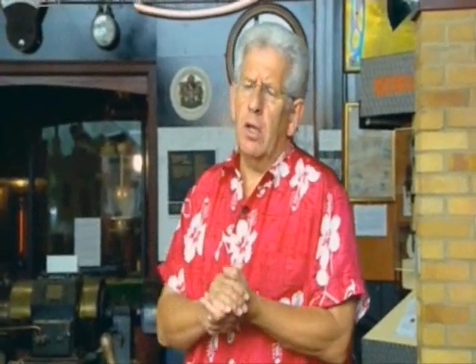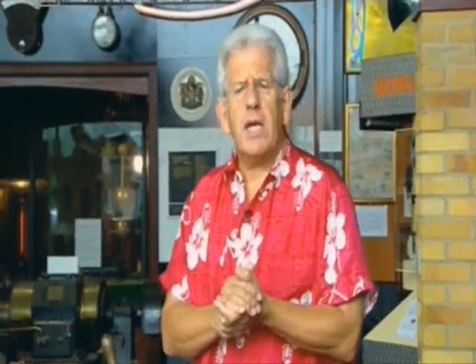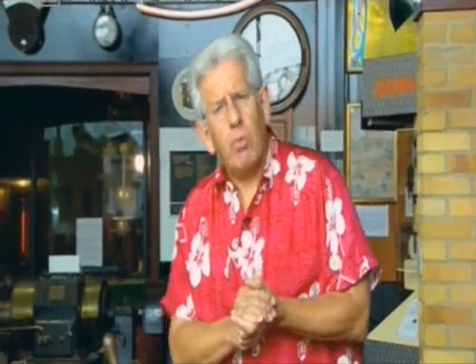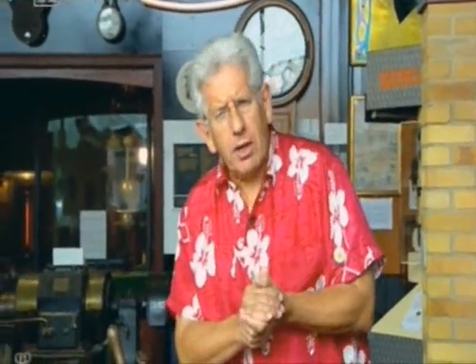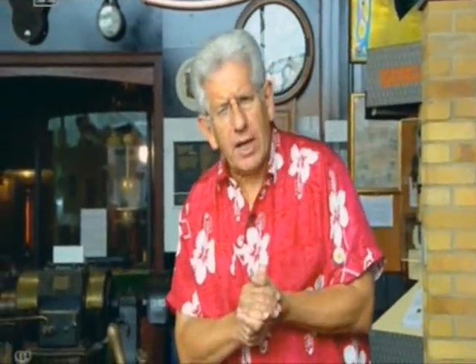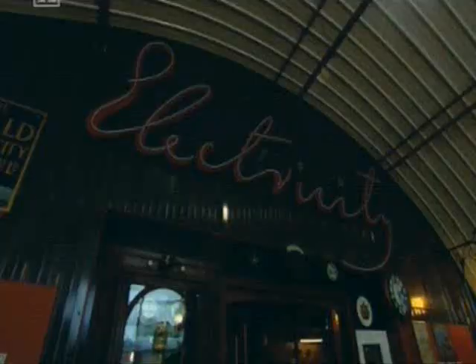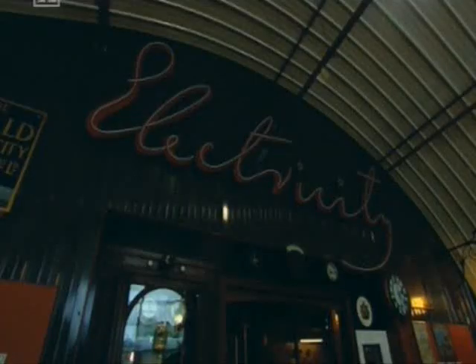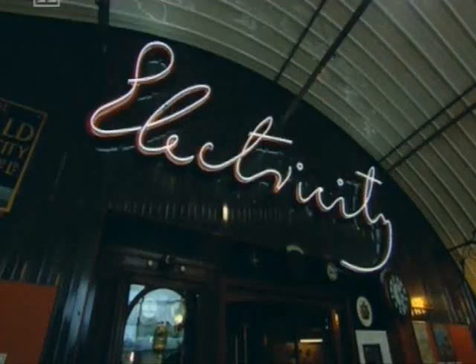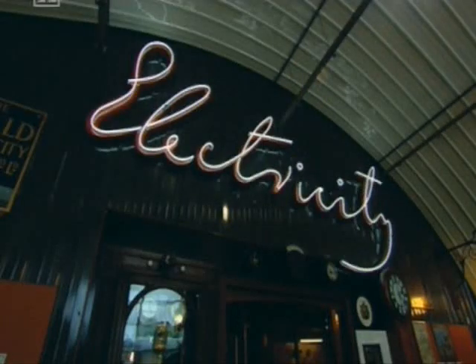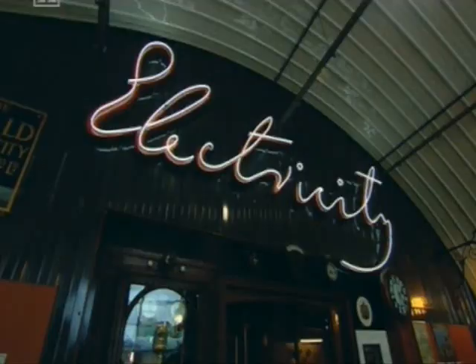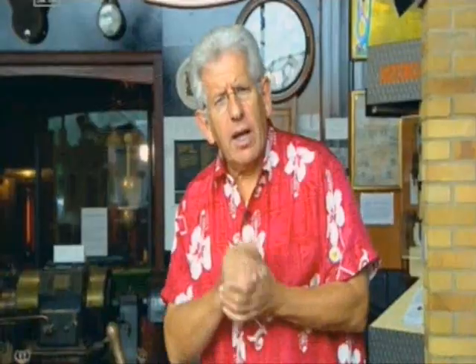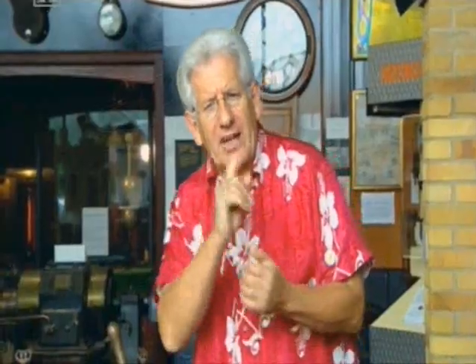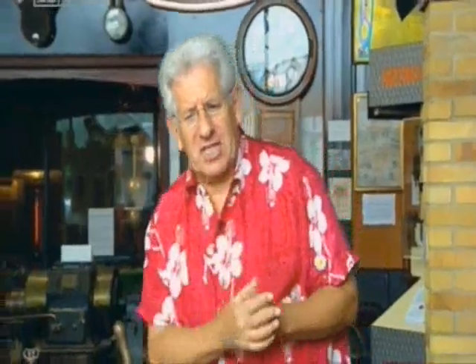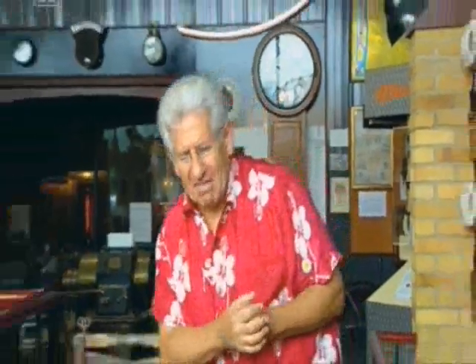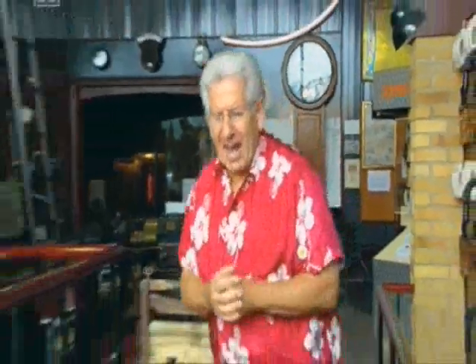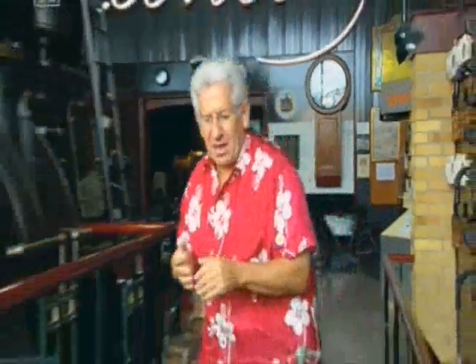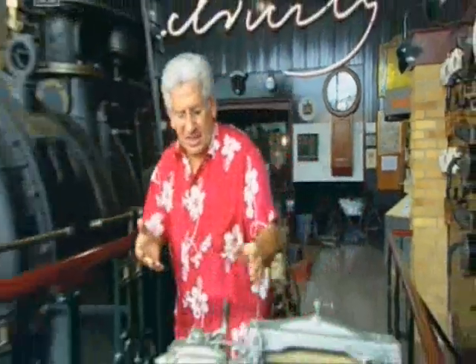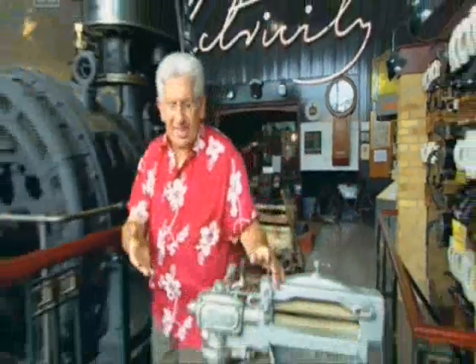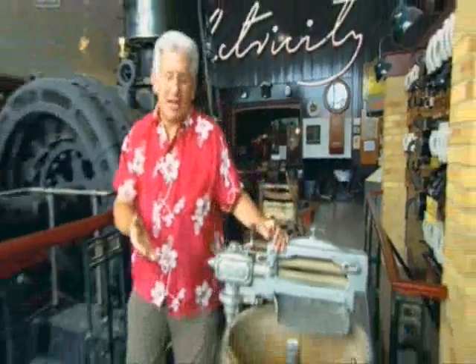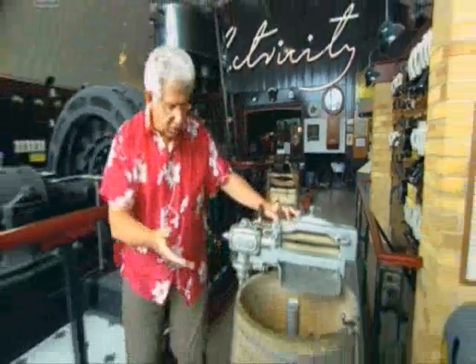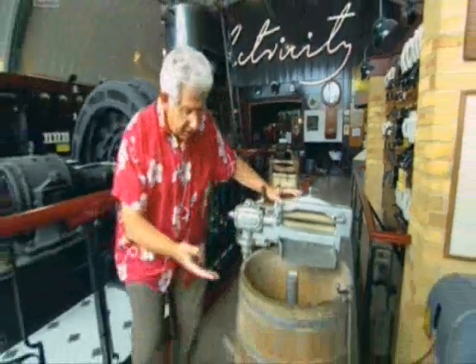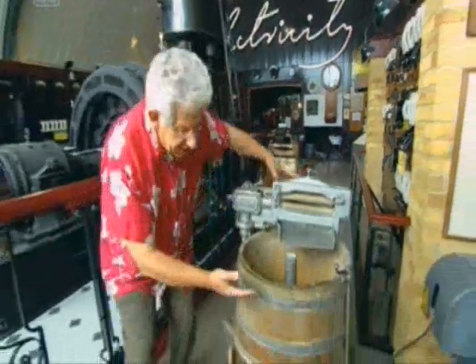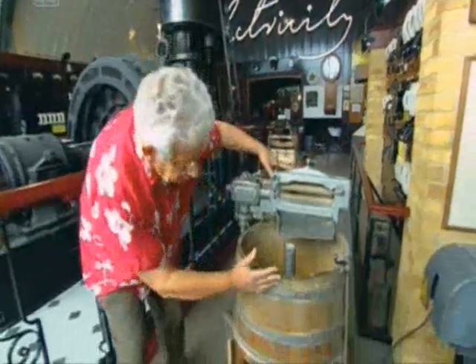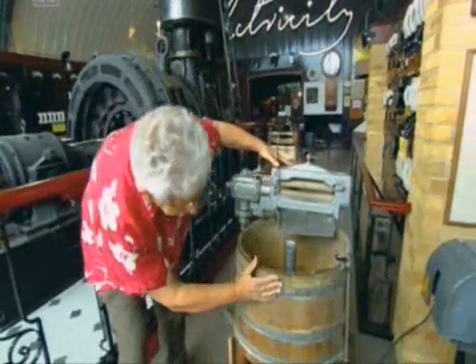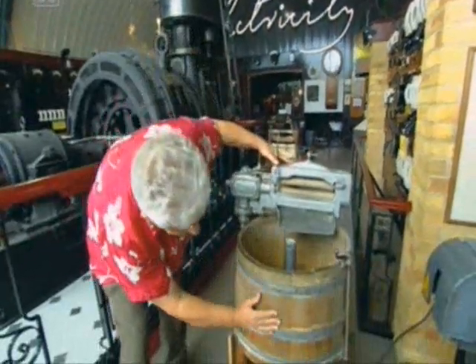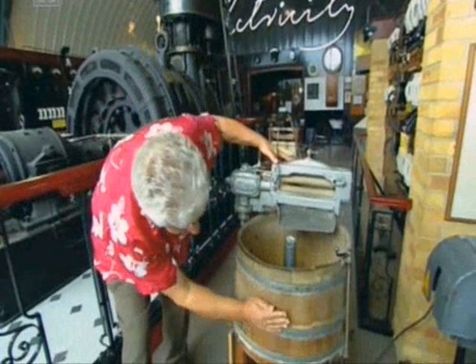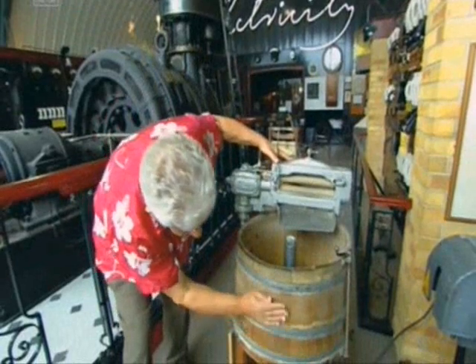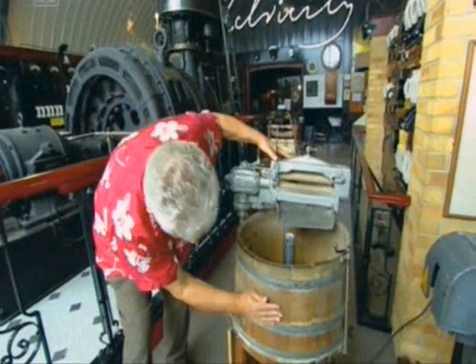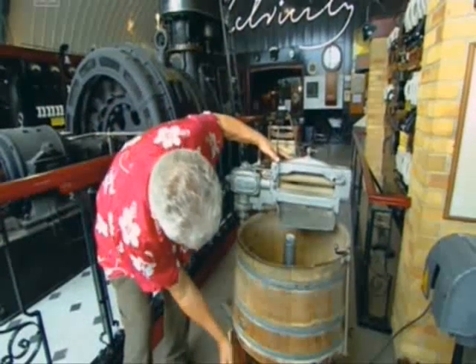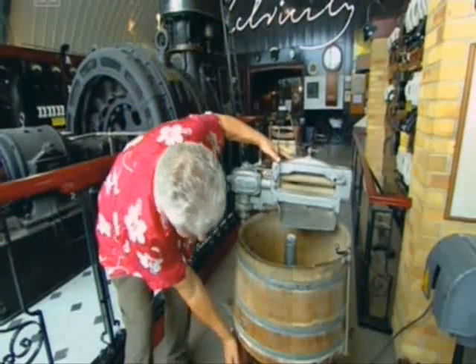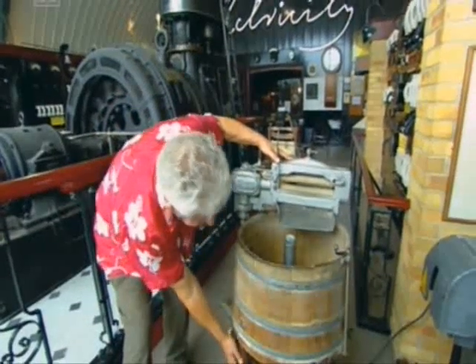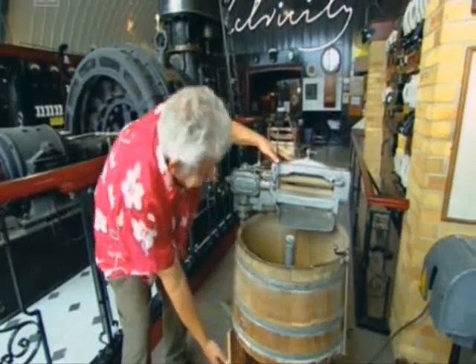There was actually one thing missing: electricity. And this is how they installed it. It's essentially the same machine — wooden drum, same sort of legs.